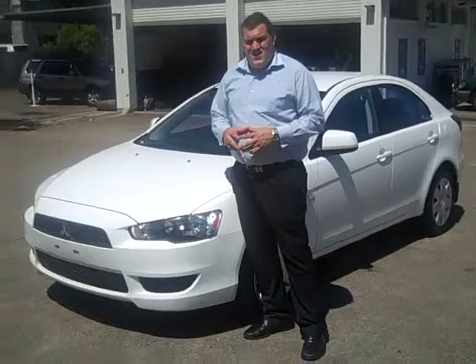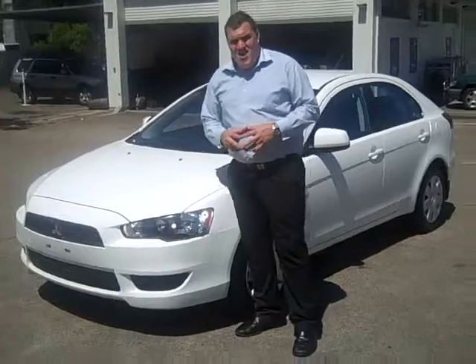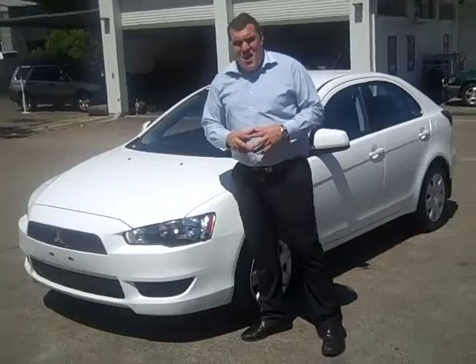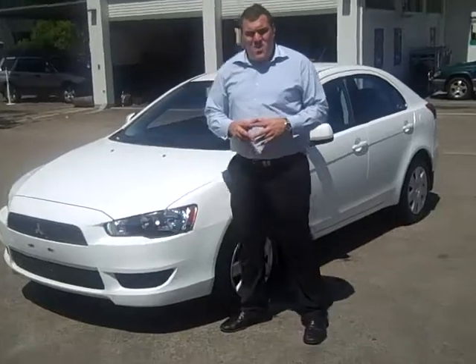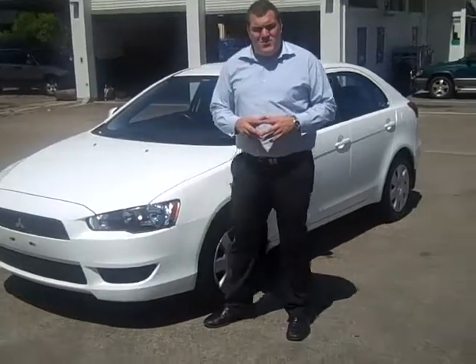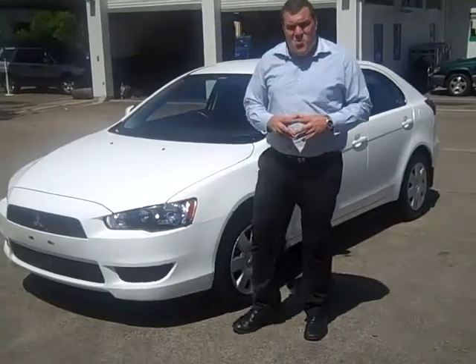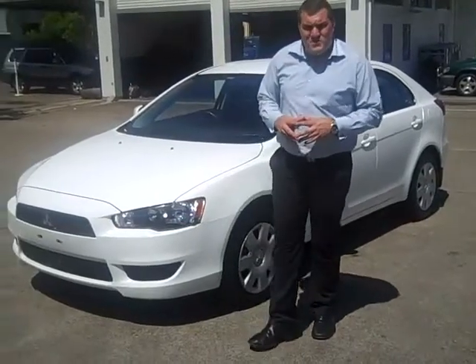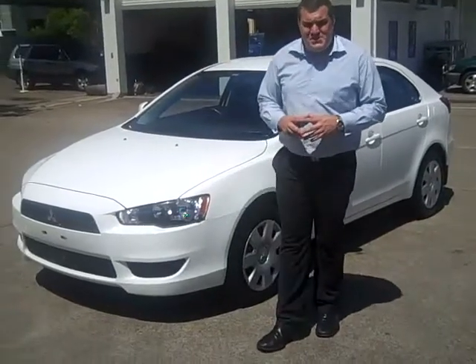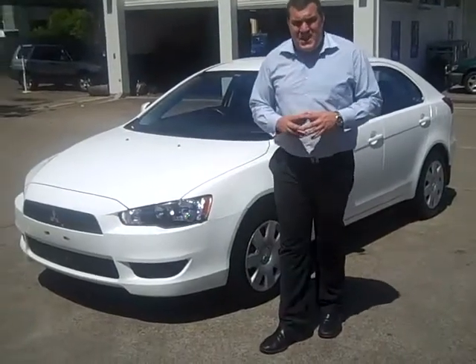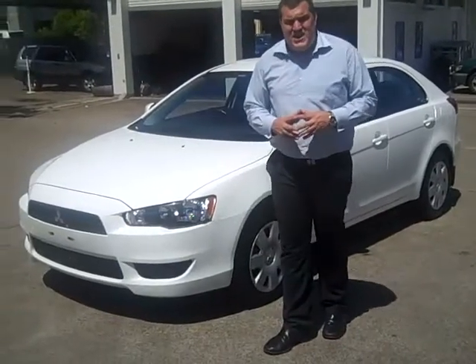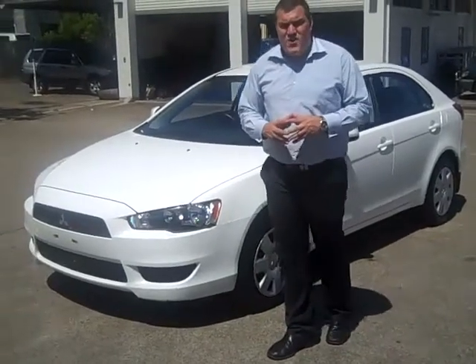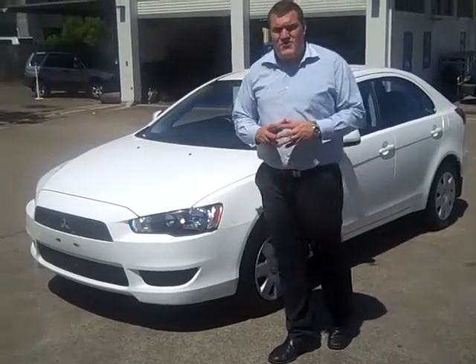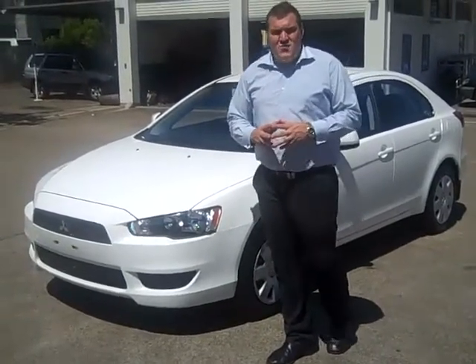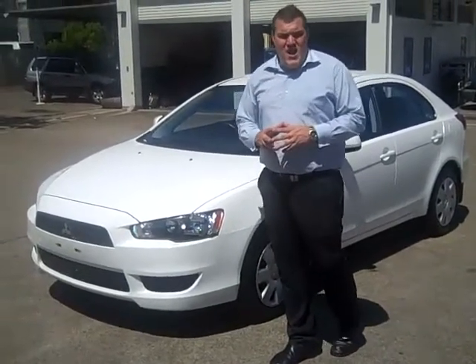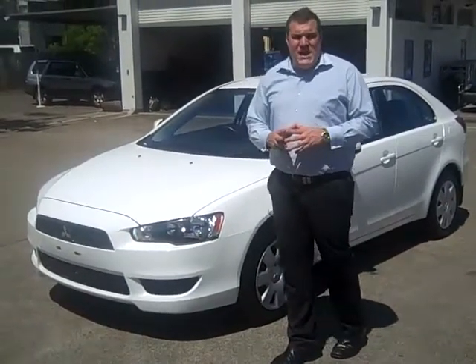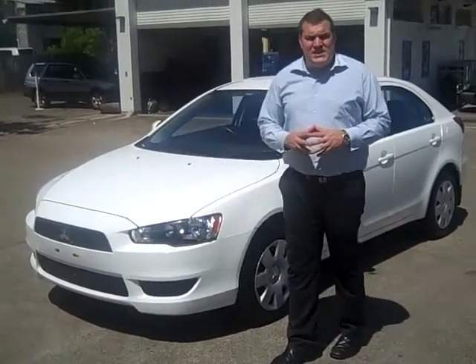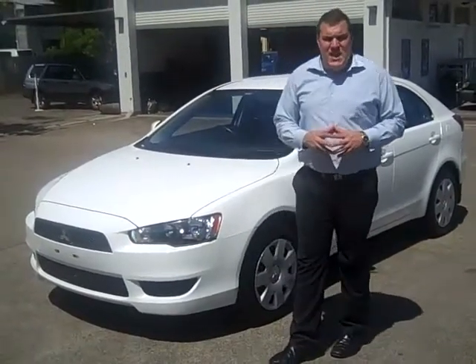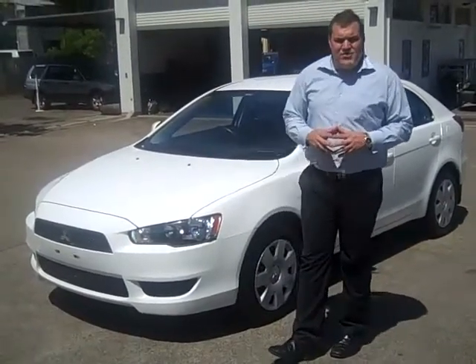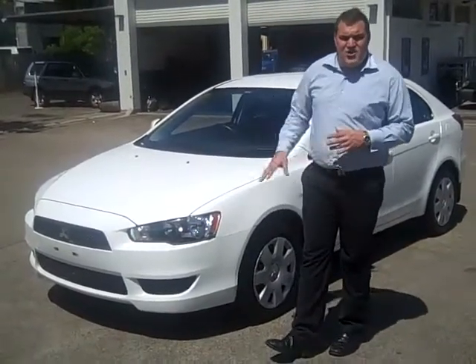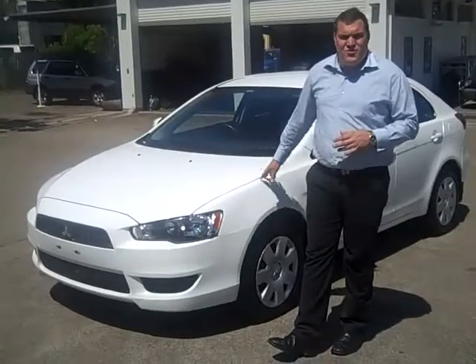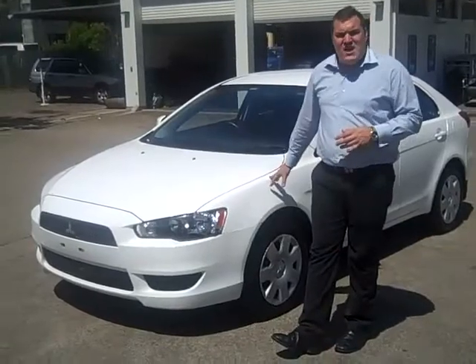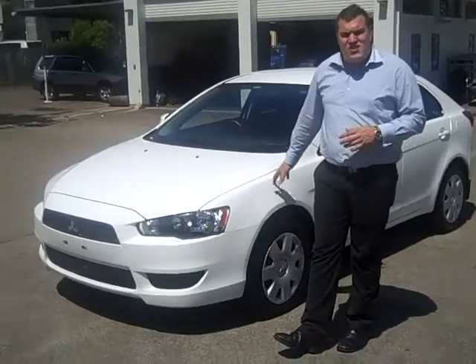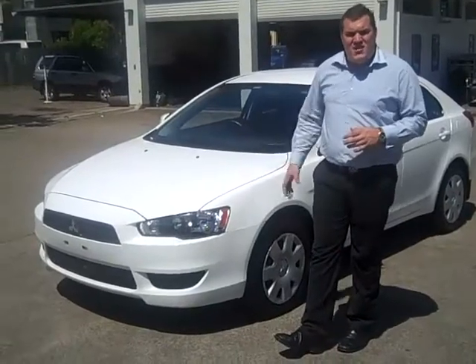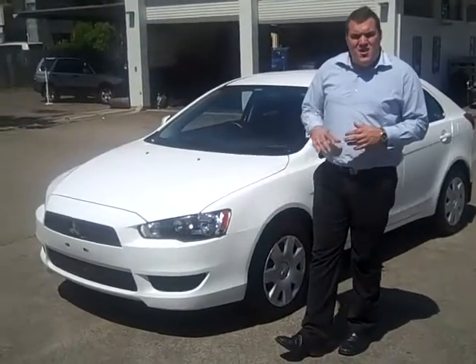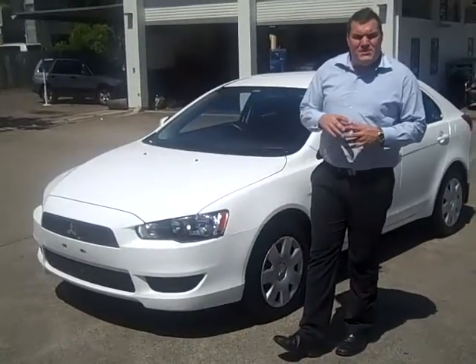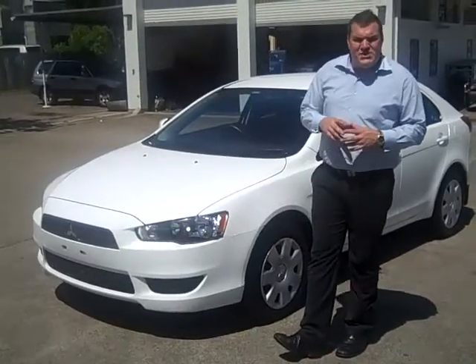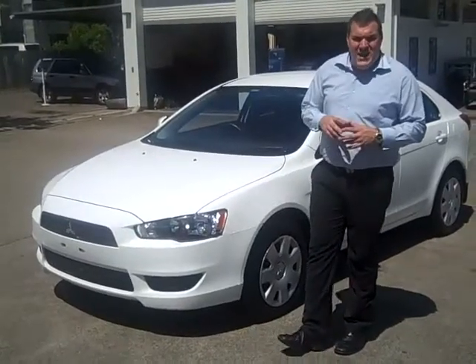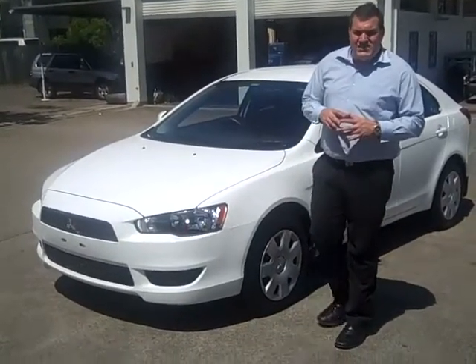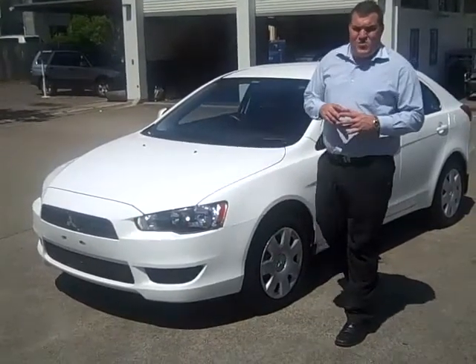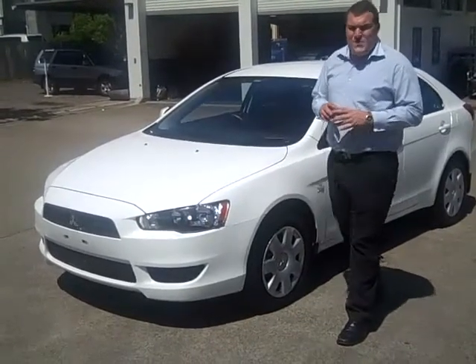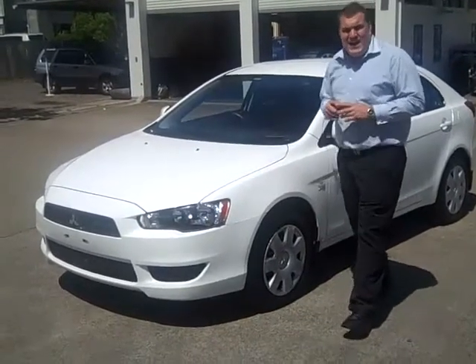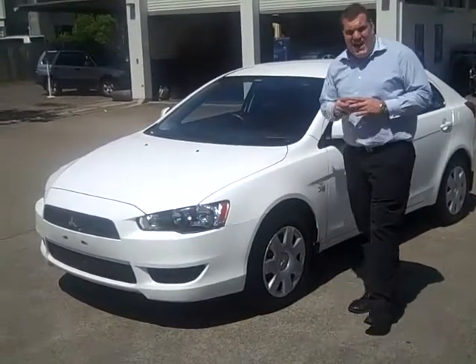Hi and welcome to Swan Mitsubishi and Kia Motors. My name is Ashley and today I'm going to show you the 2009 Mitsubishi Lancer Sportsback ES.